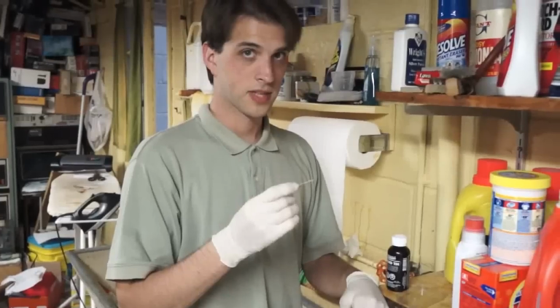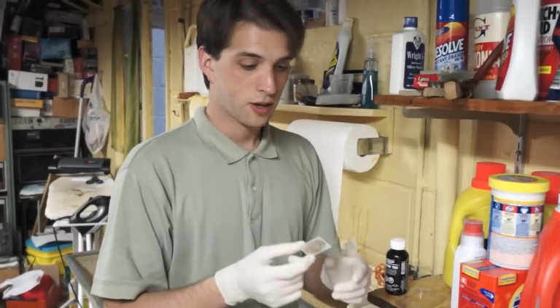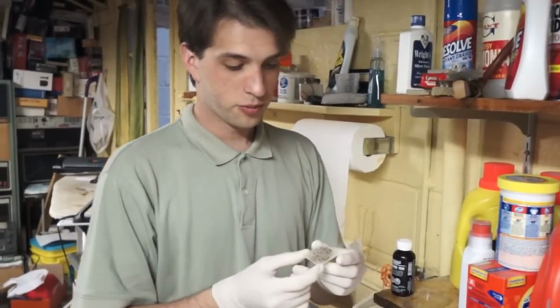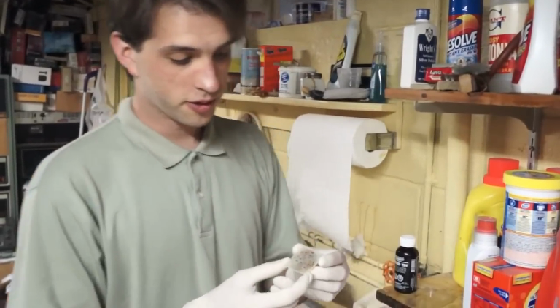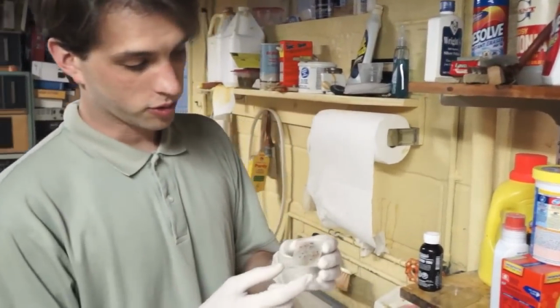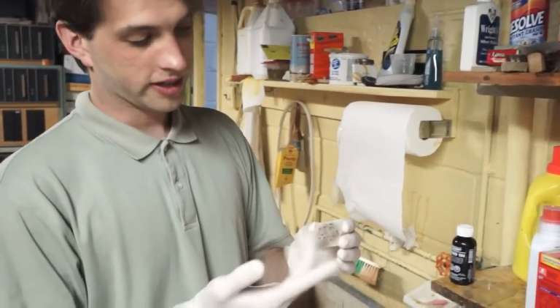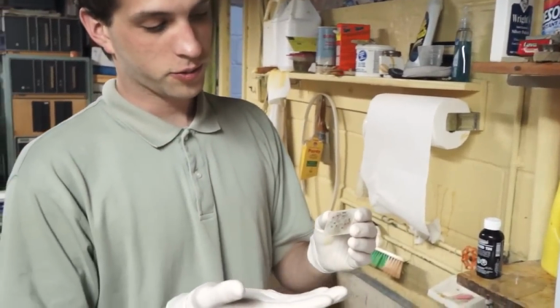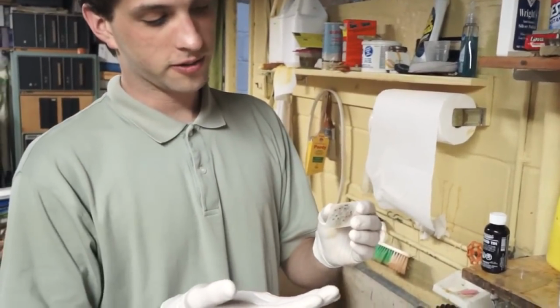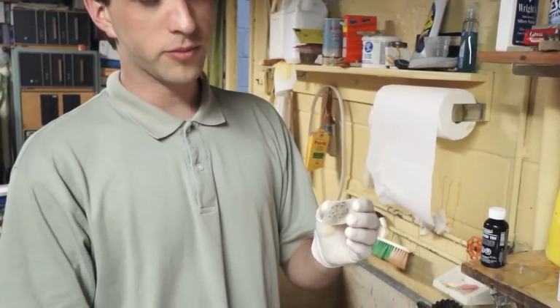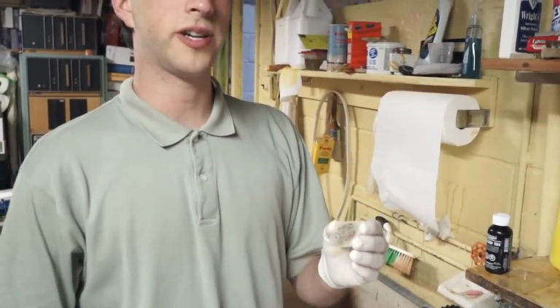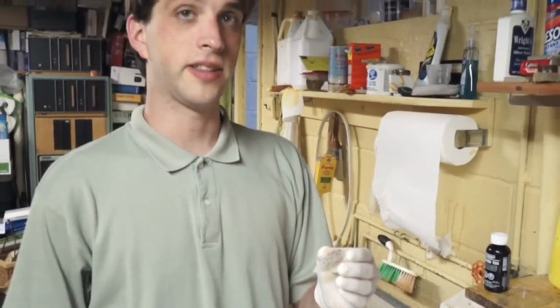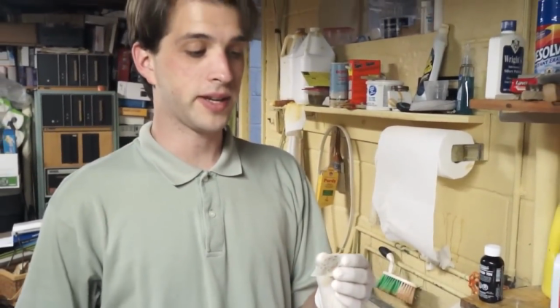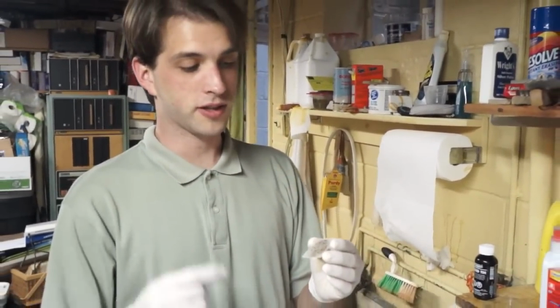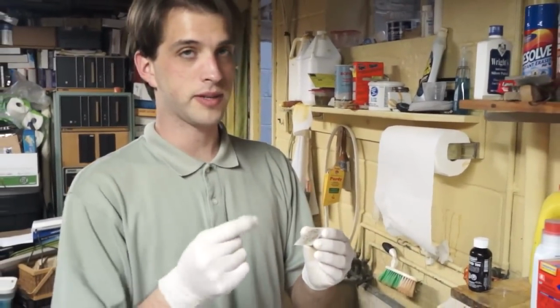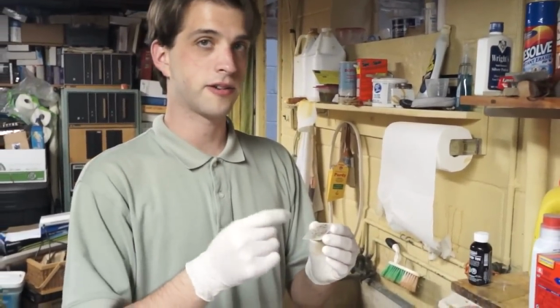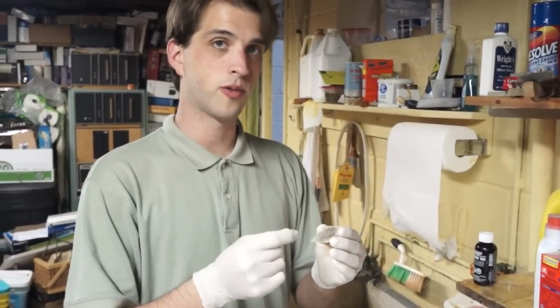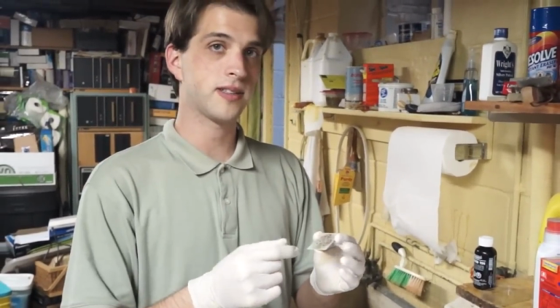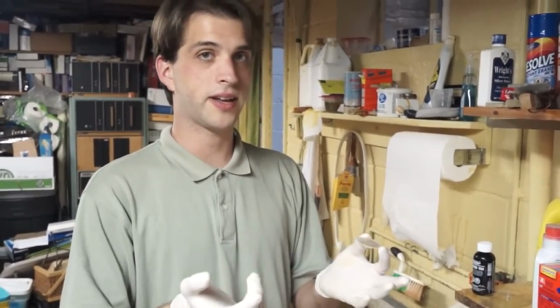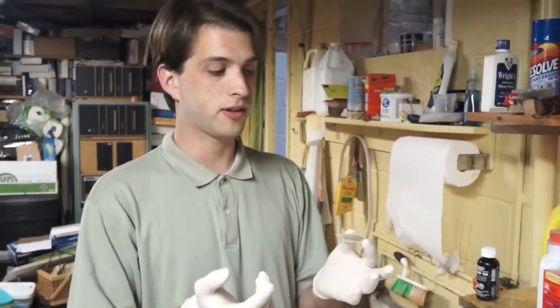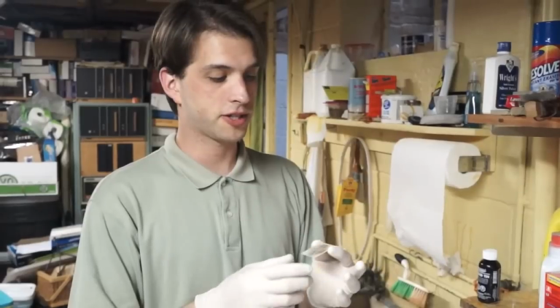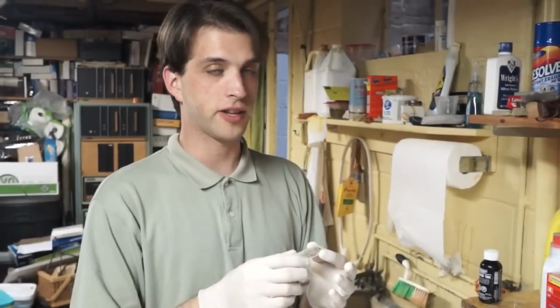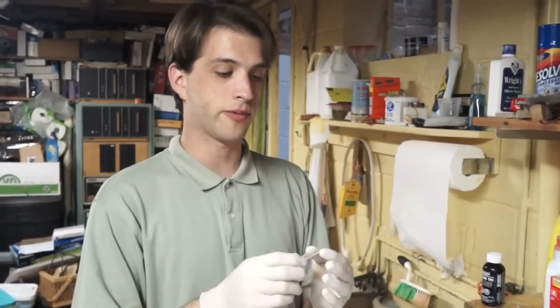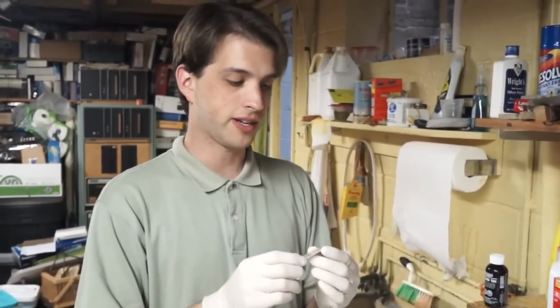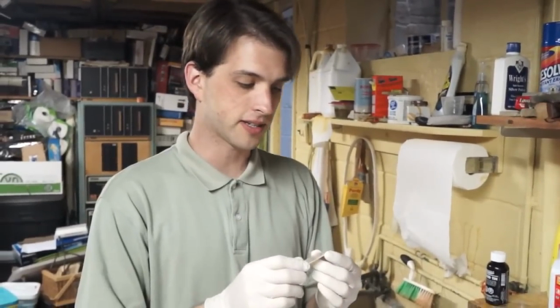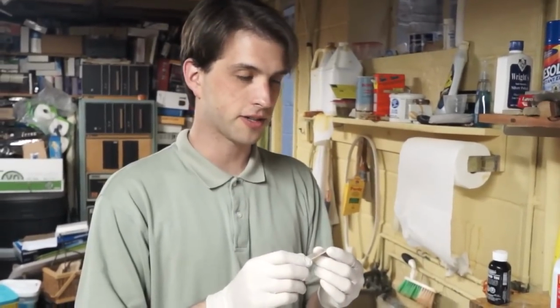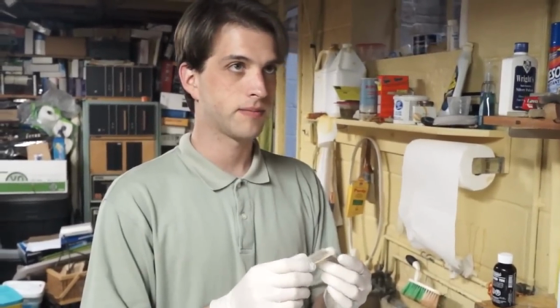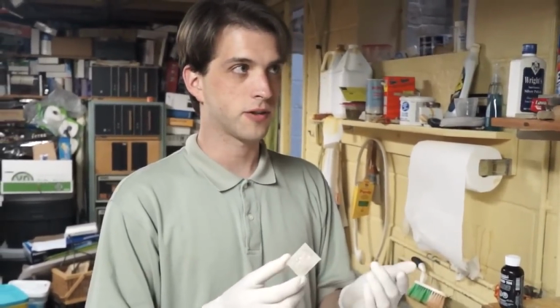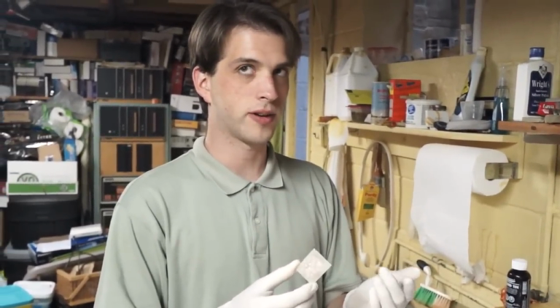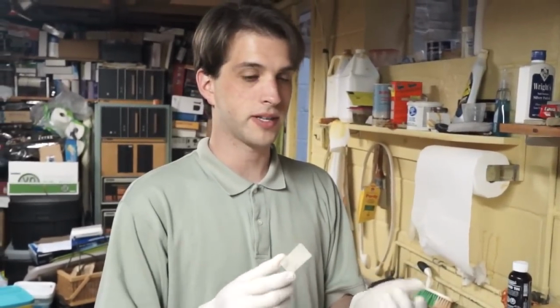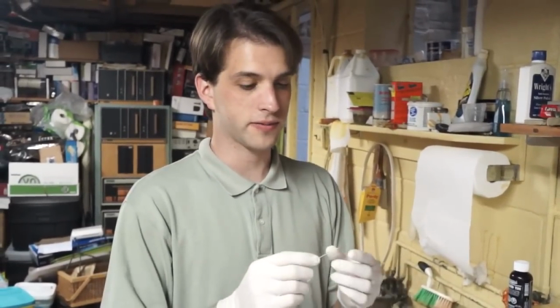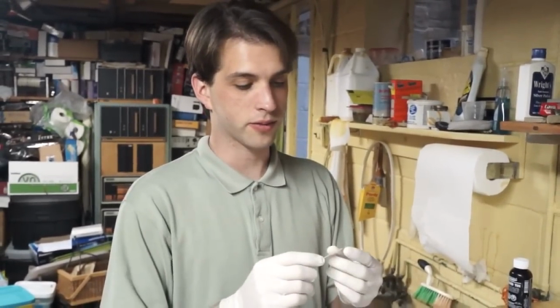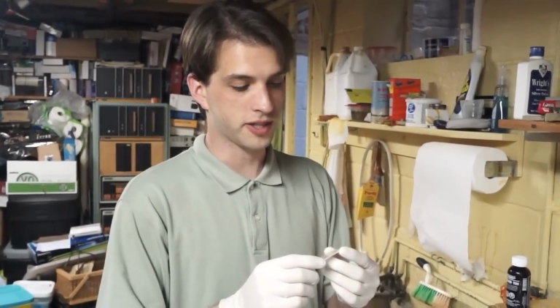When you print circuit boards like this one here, sometimes you want to tin them. It makes it so that they can be soldered to more easily and have a longer shelf life before they need to get soldered to. As far as I'm aware, basically forever if you tin them.